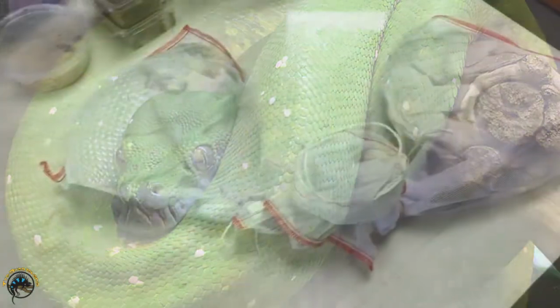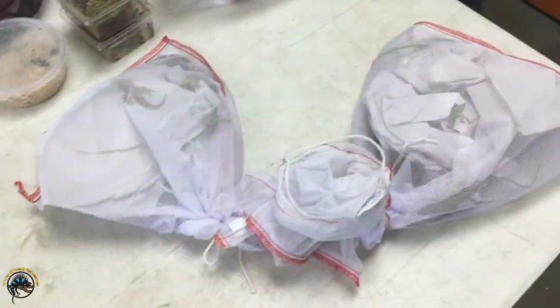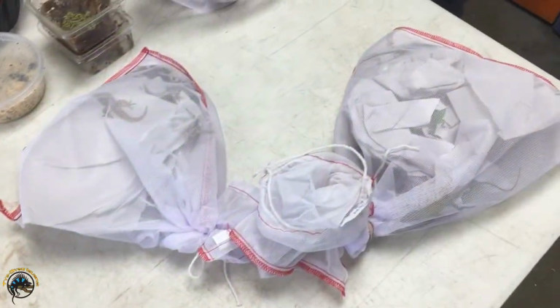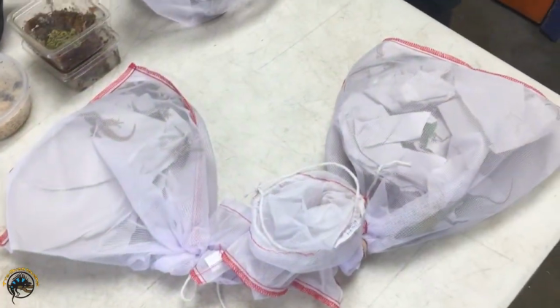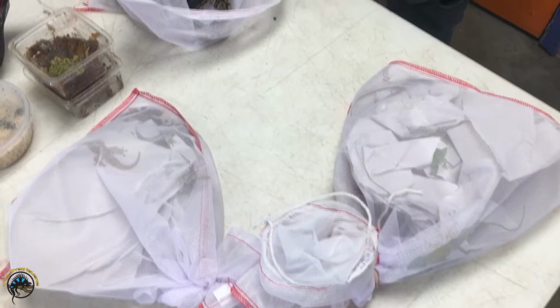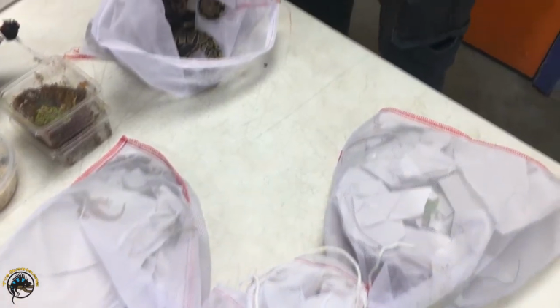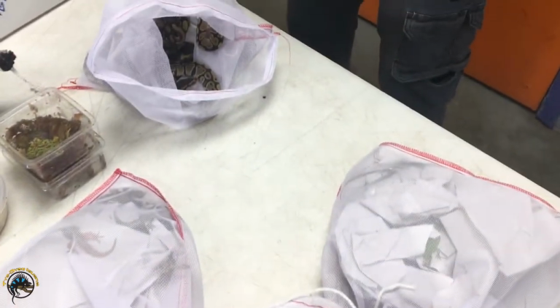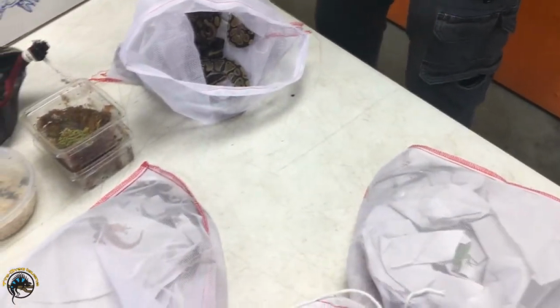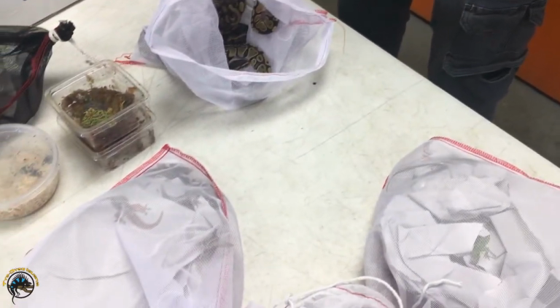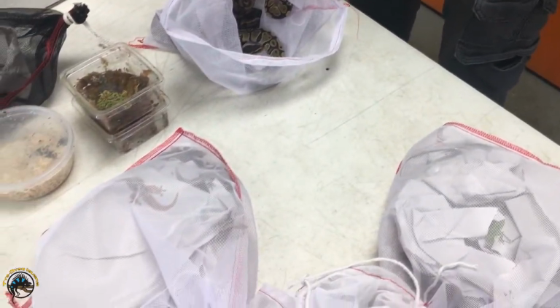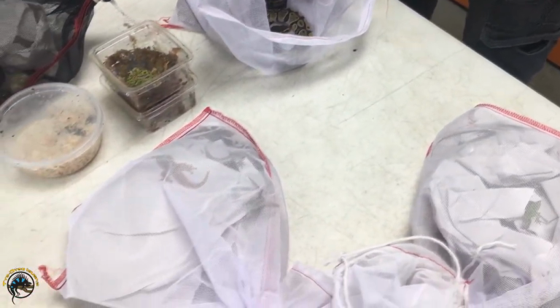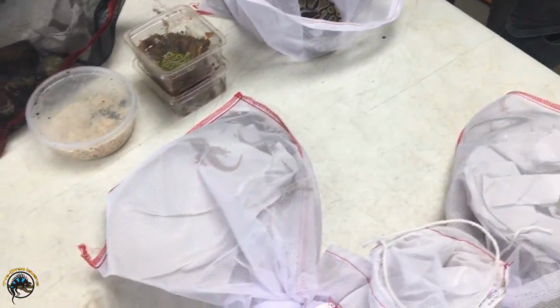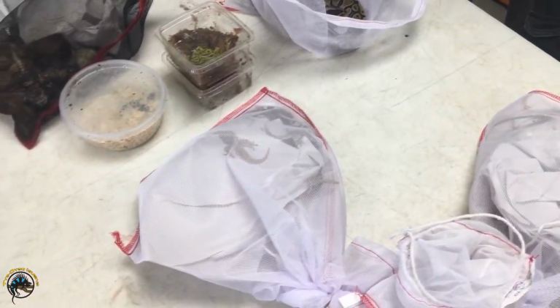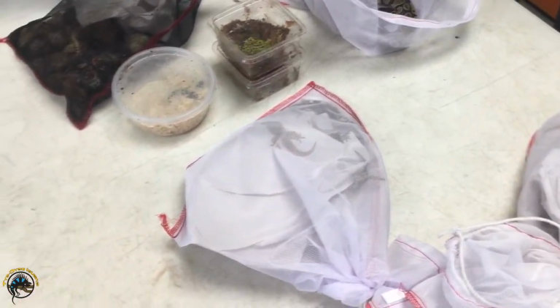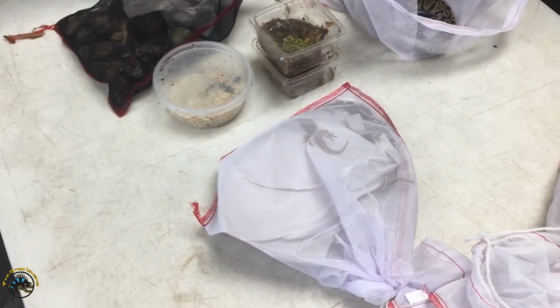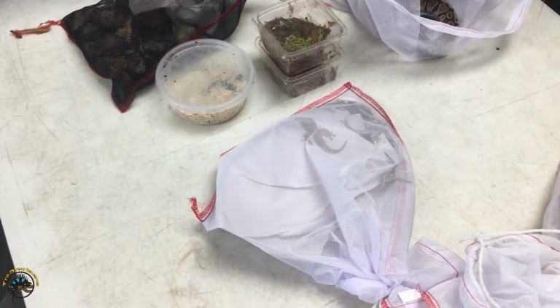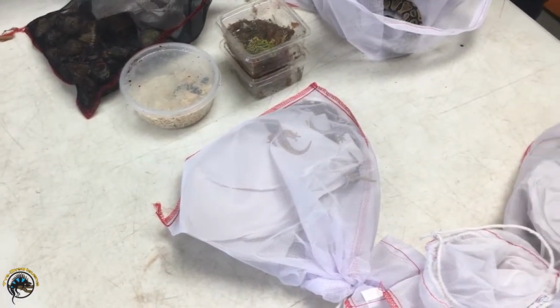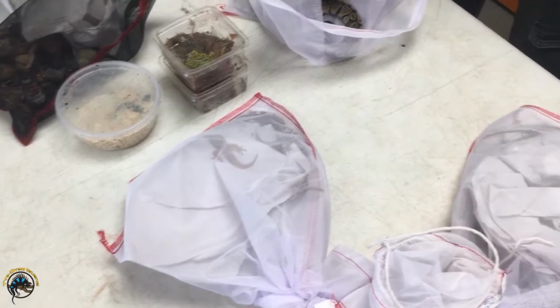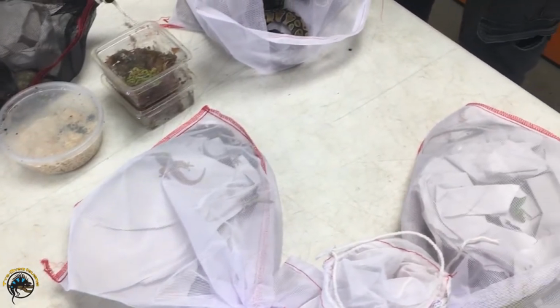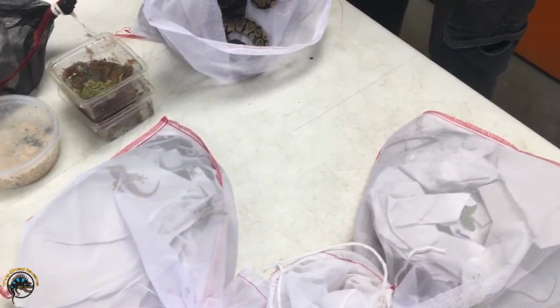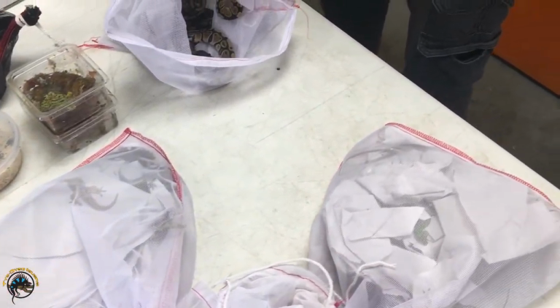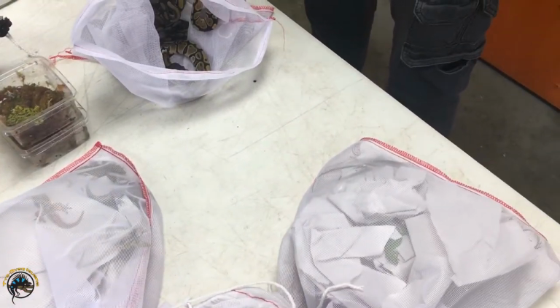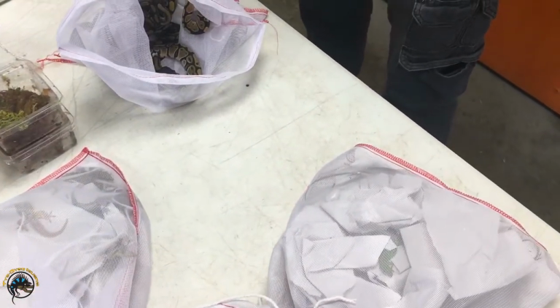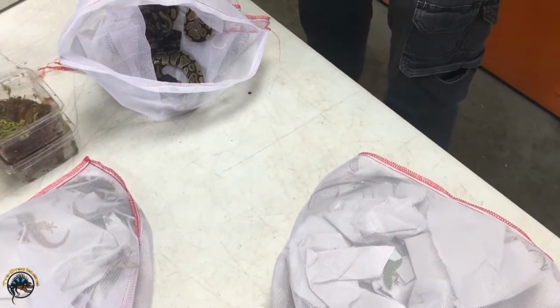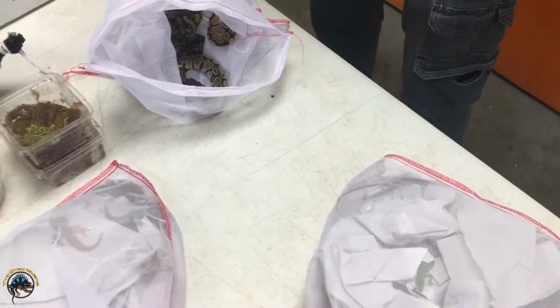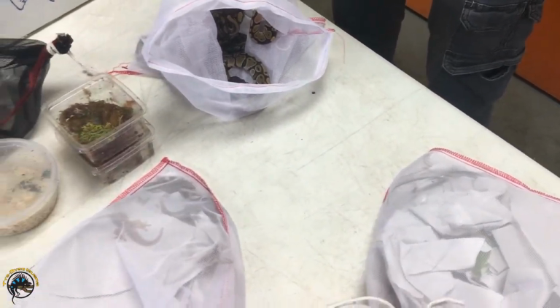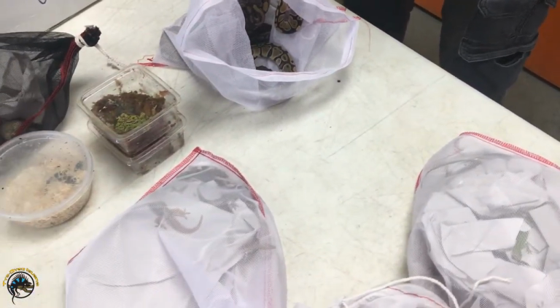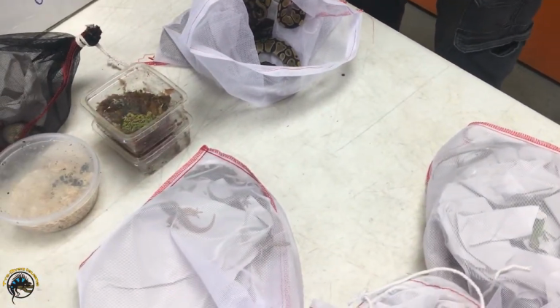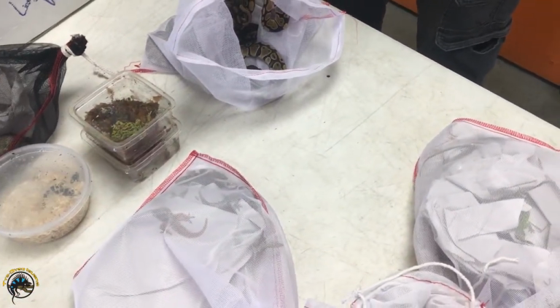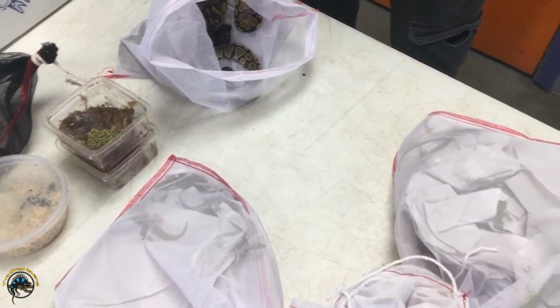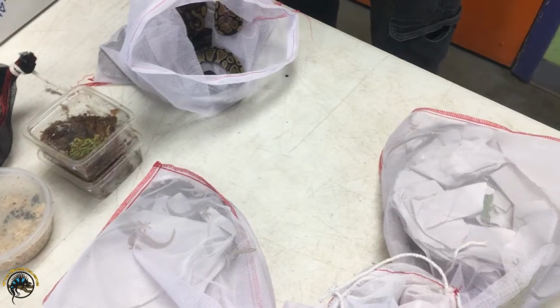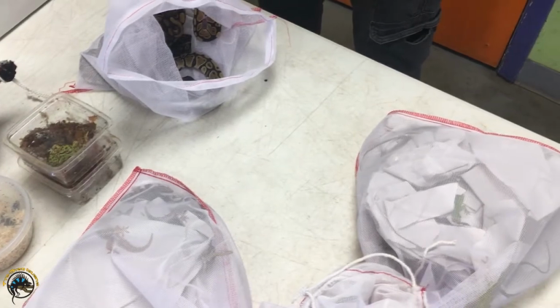All right, so we got some goodies today. Got a little bit of a restock. A few on the animal side, but we got more tarantulas.